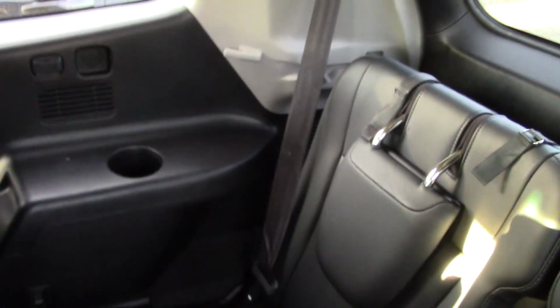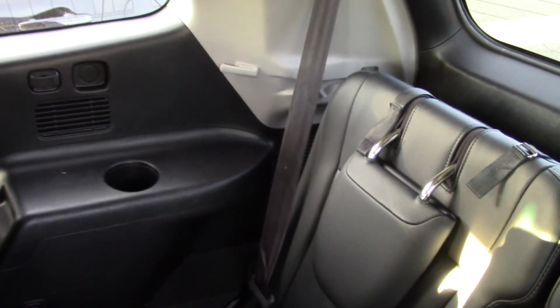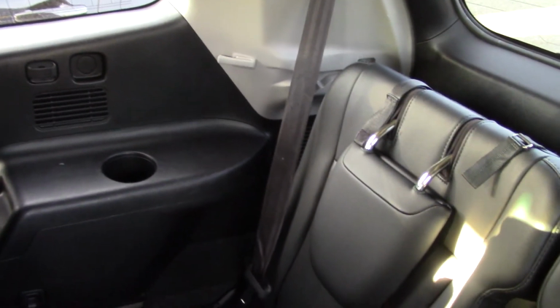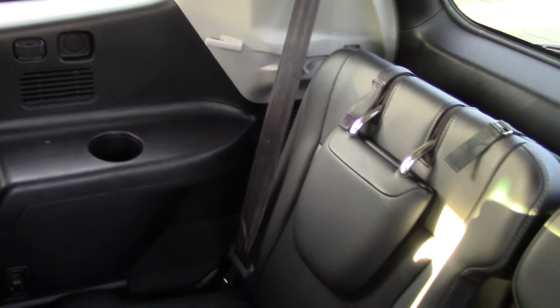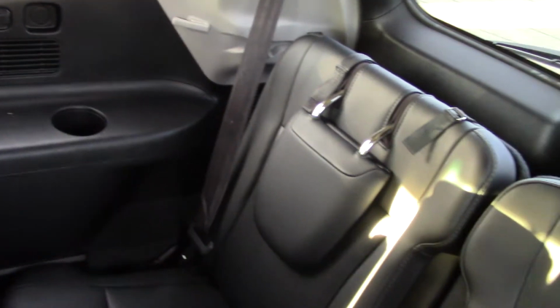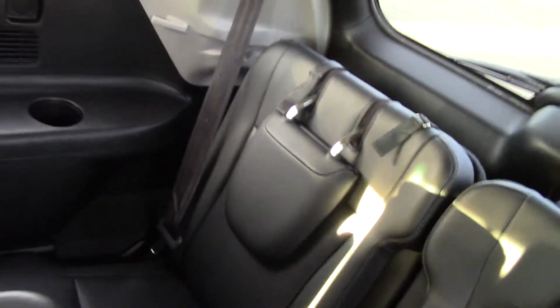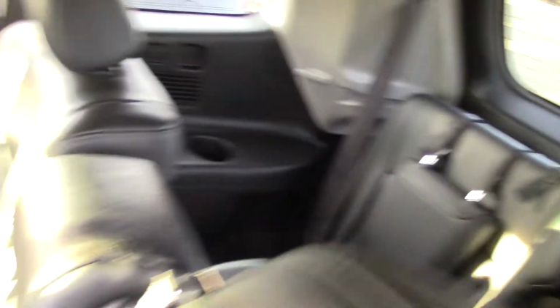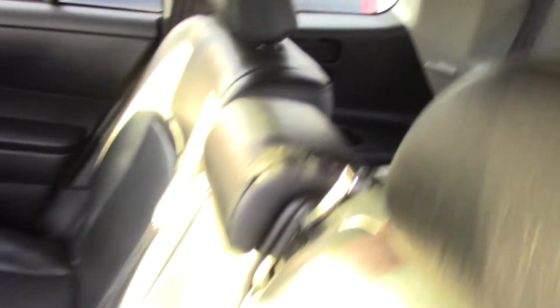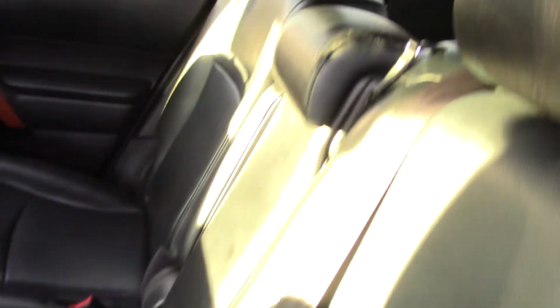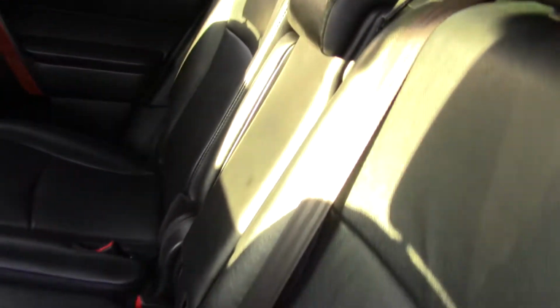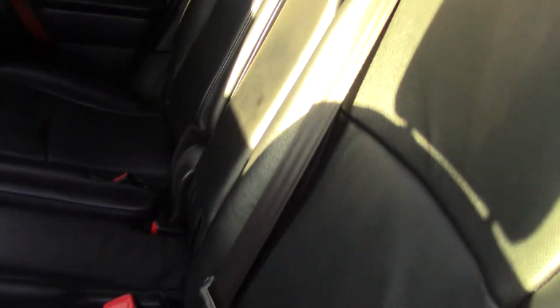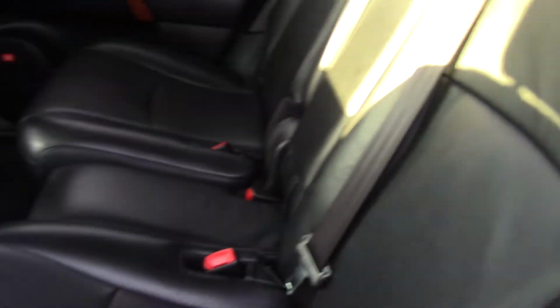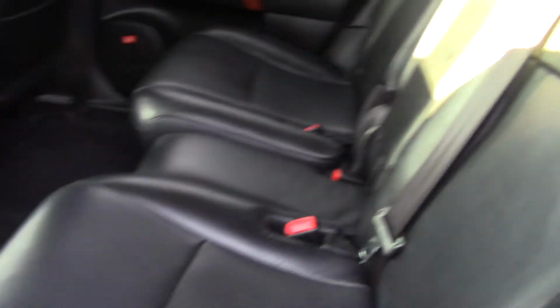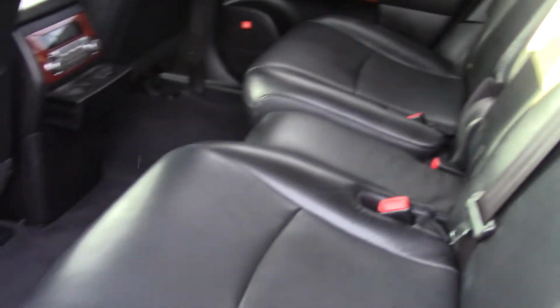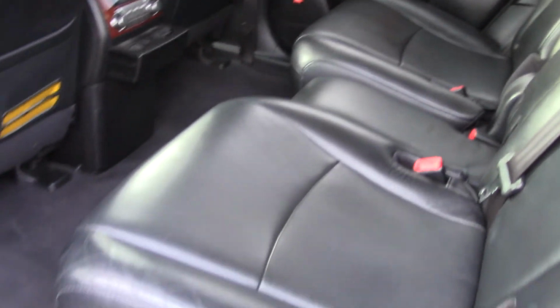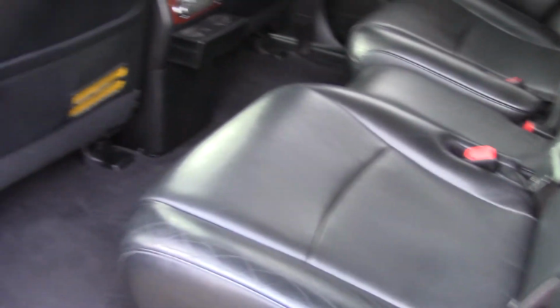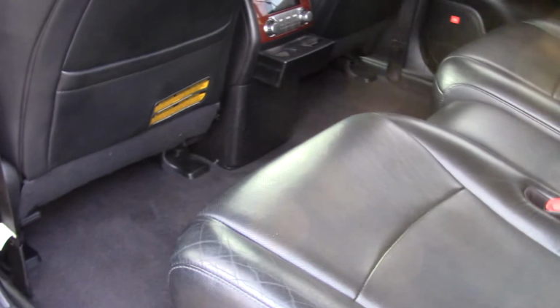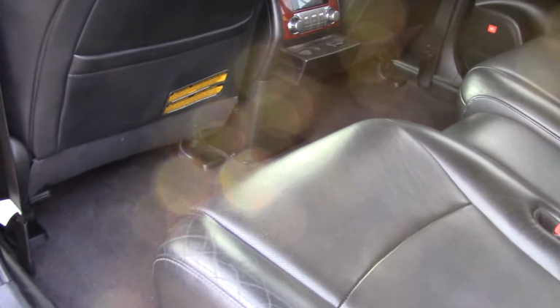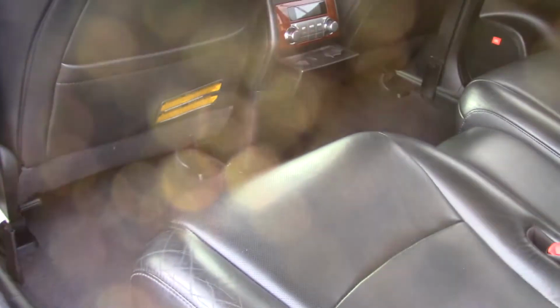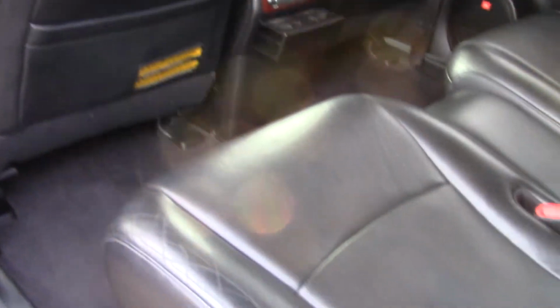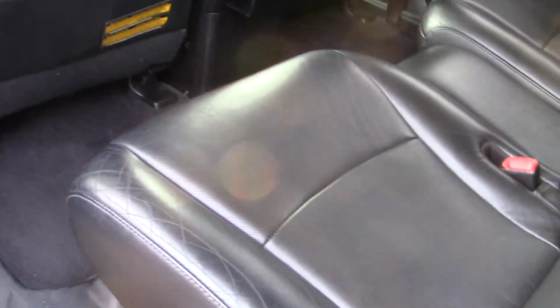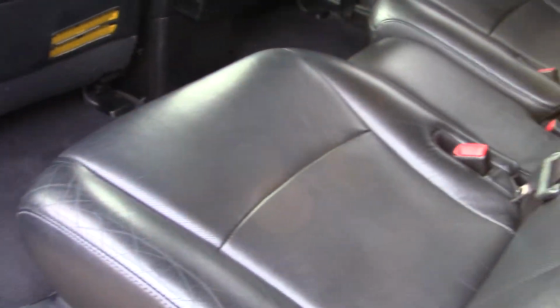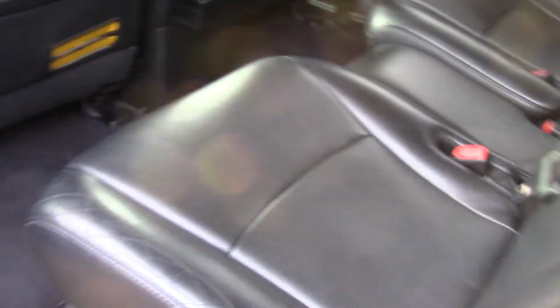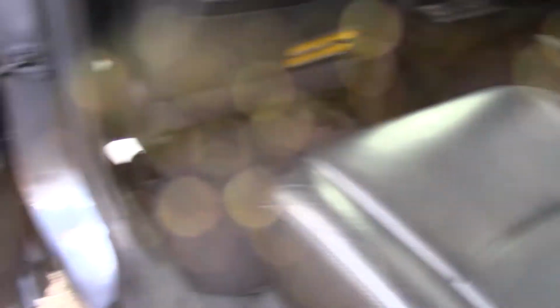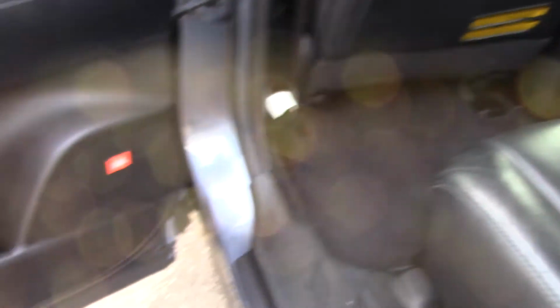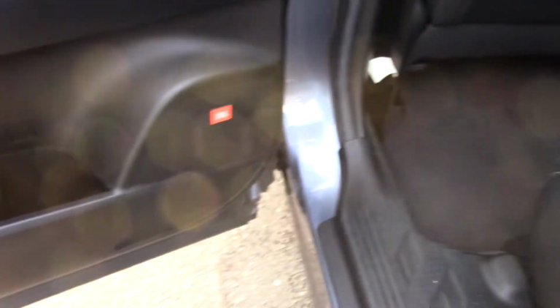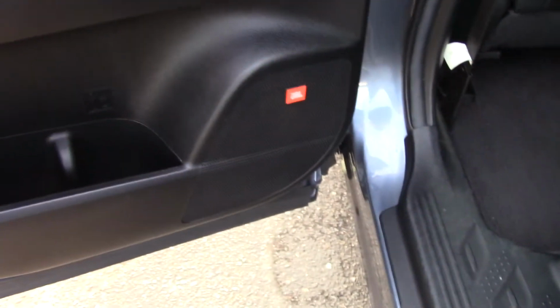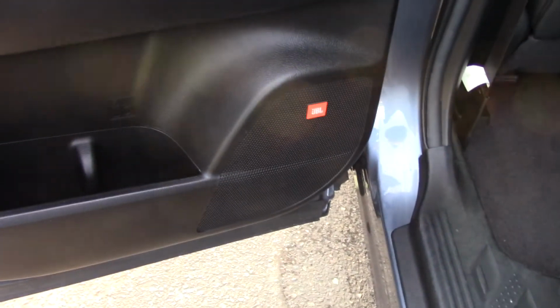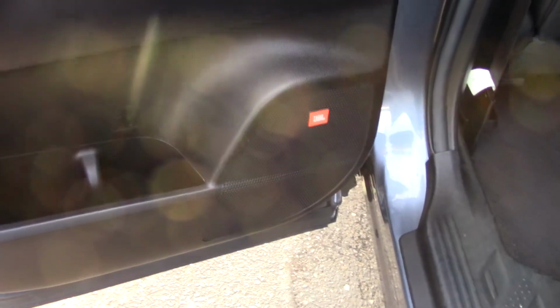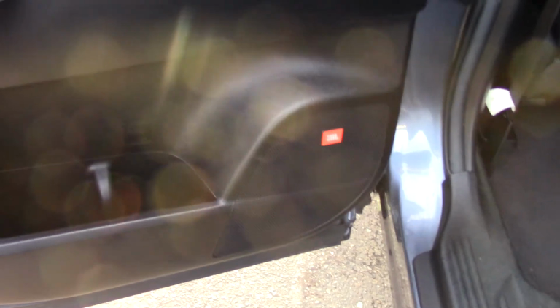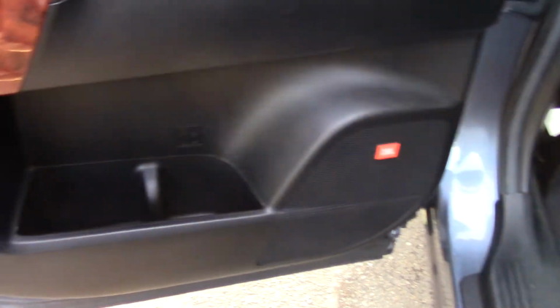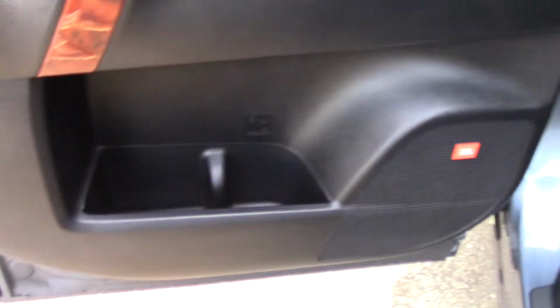It has lovely black leather interior and a third row in the back. It has separate rear audio with separate rear controls and an entertainment system with a DVD player up on the roof.